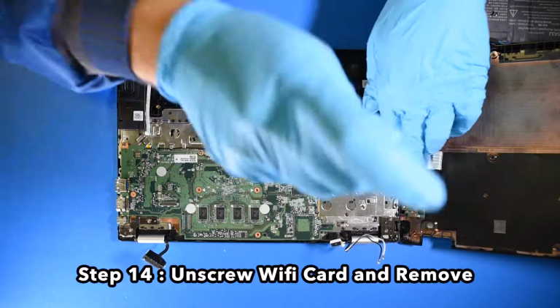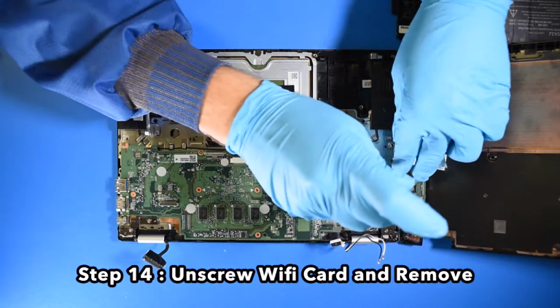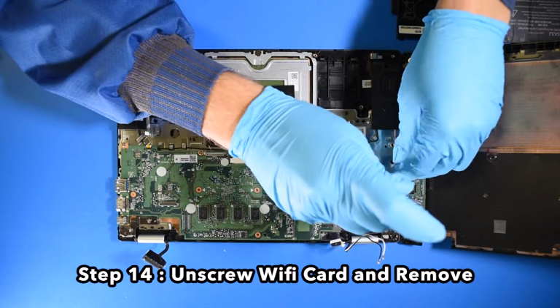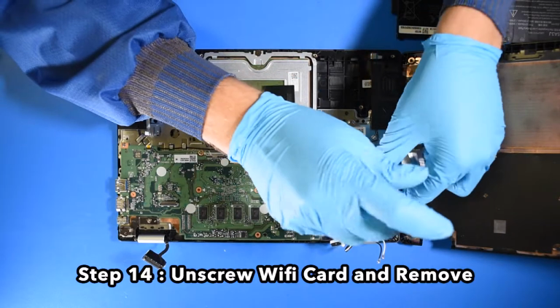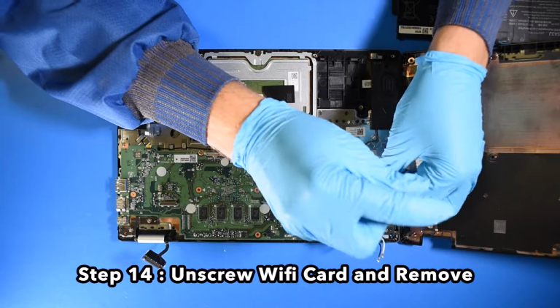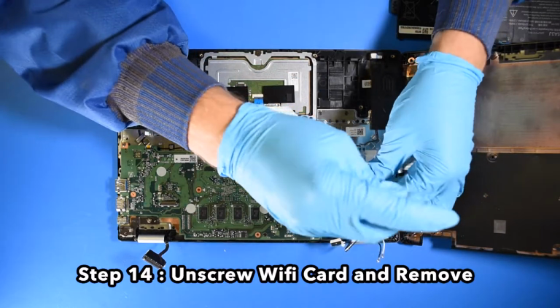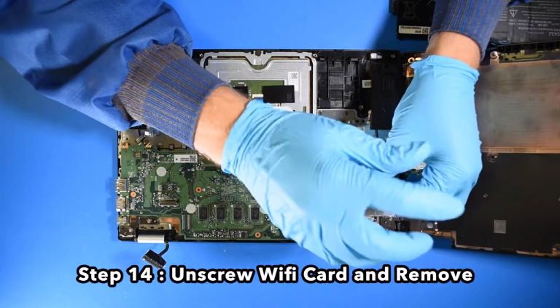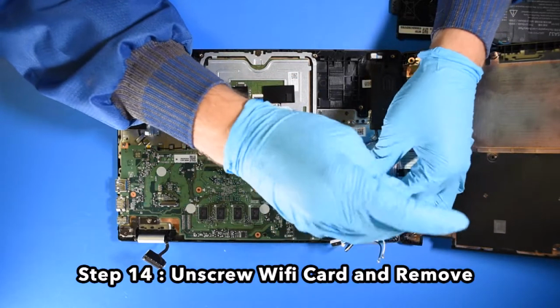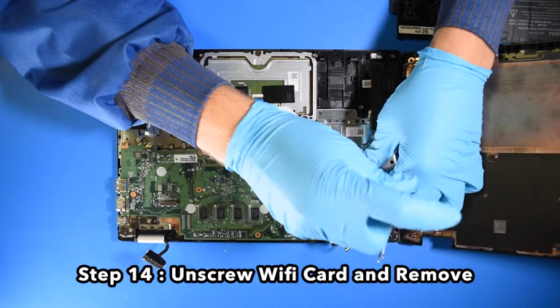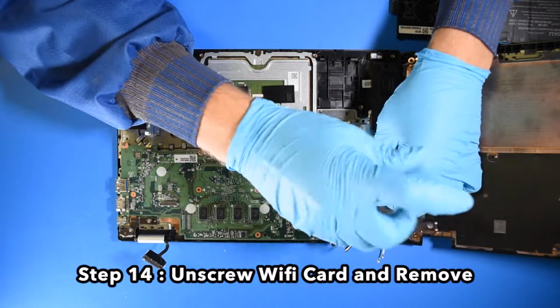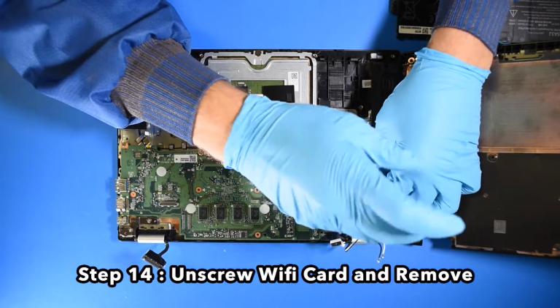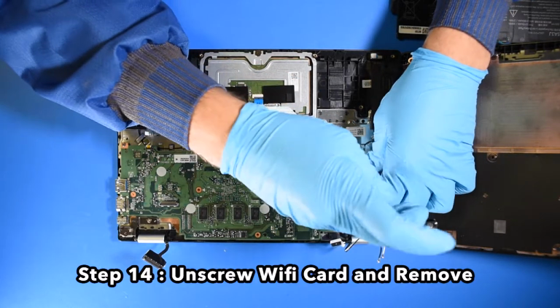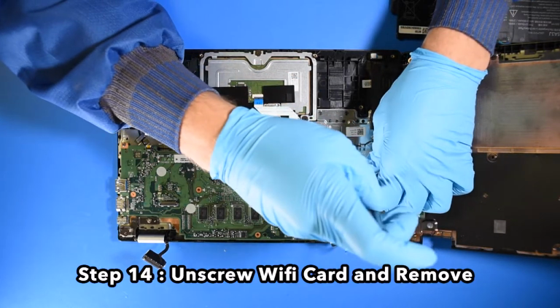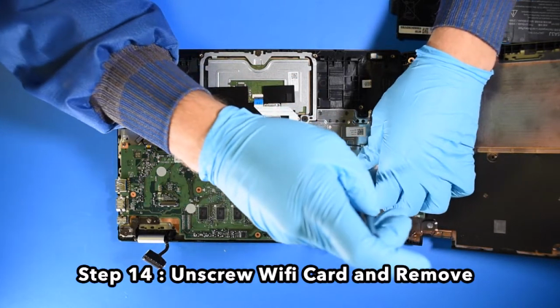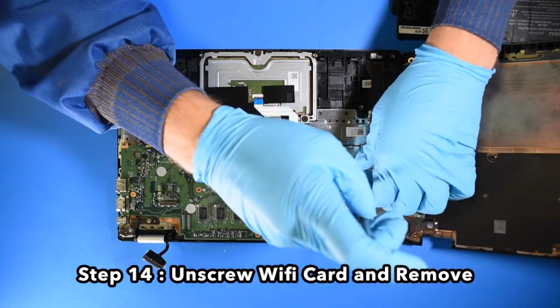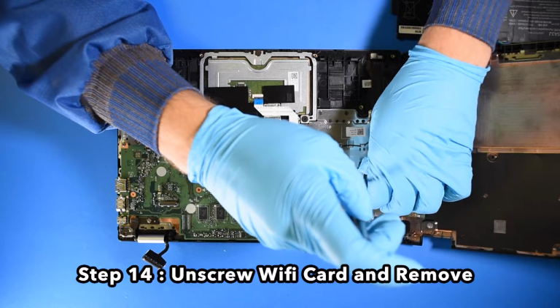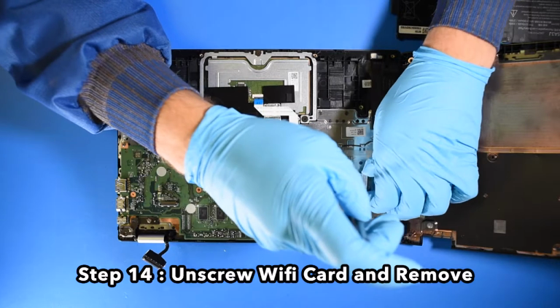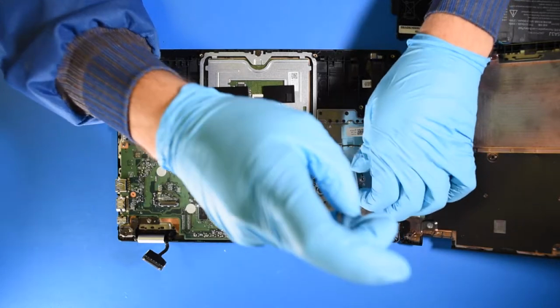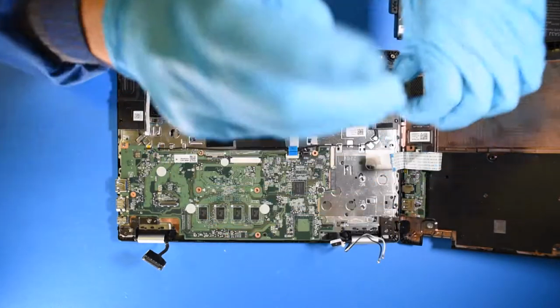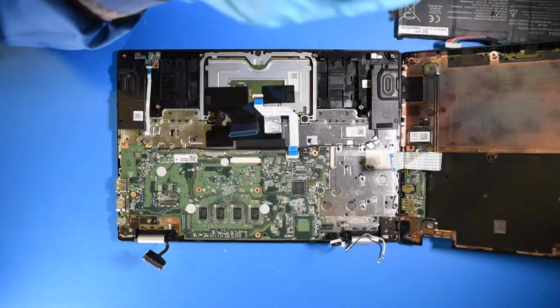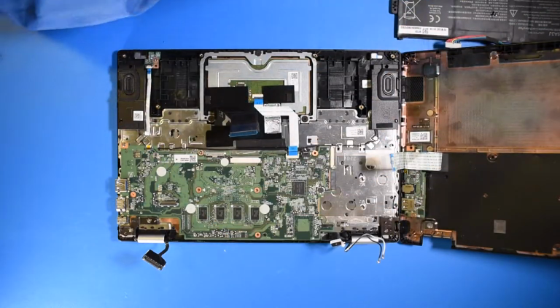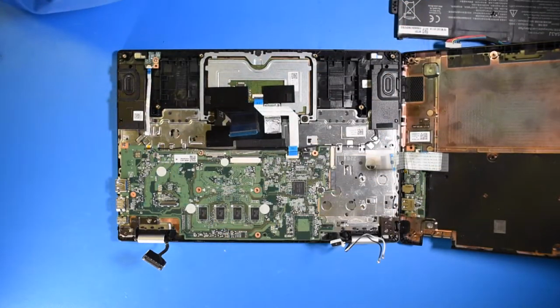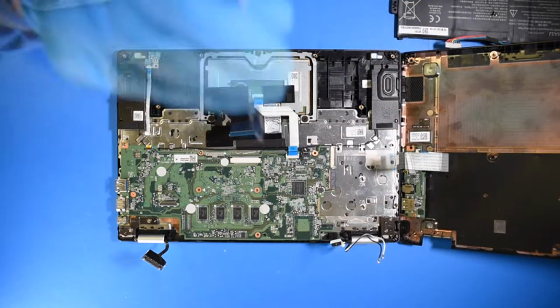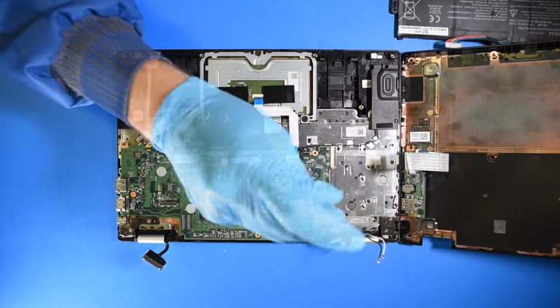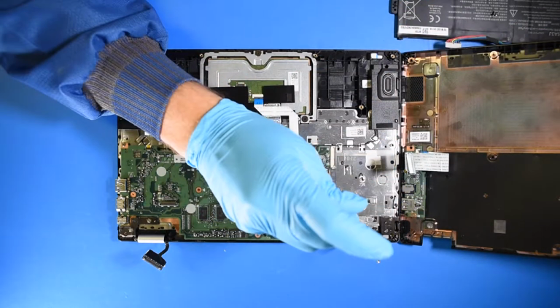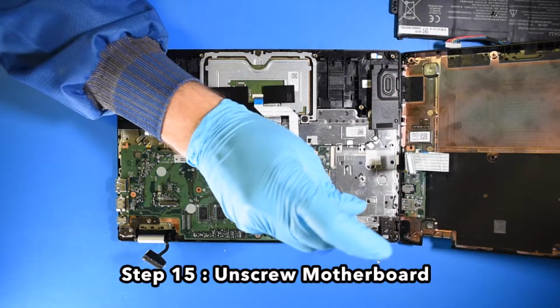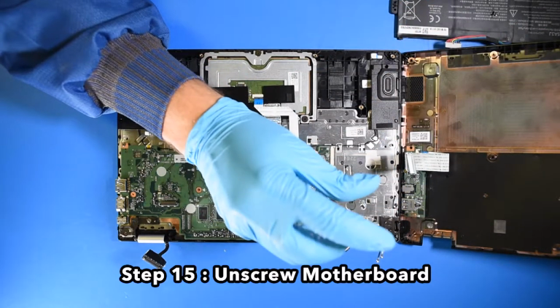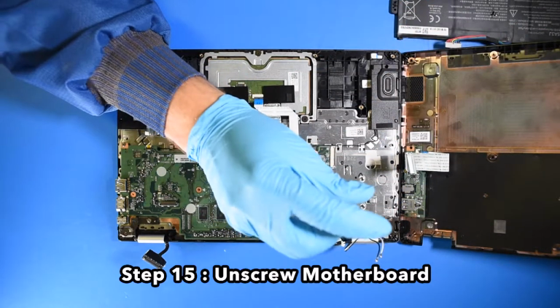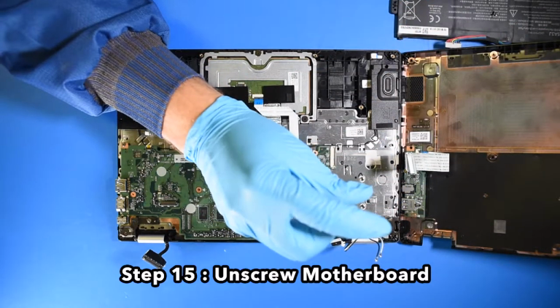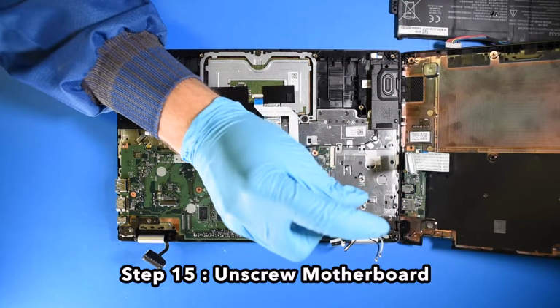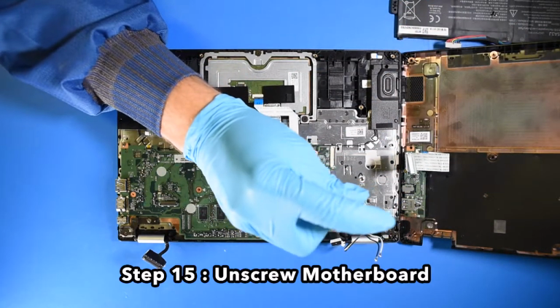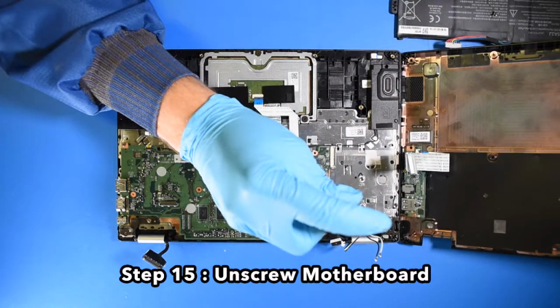Step 14. Unscrew the Wi-Fi card and remove it. Step 15. Unscrew the motherboard.